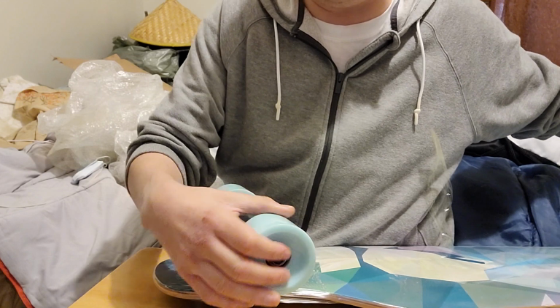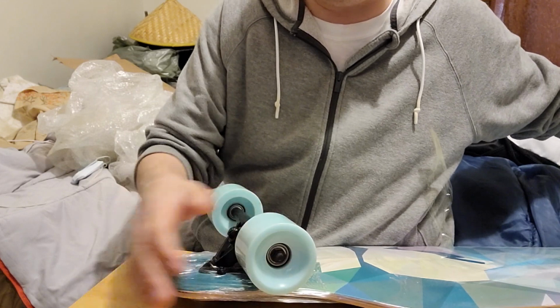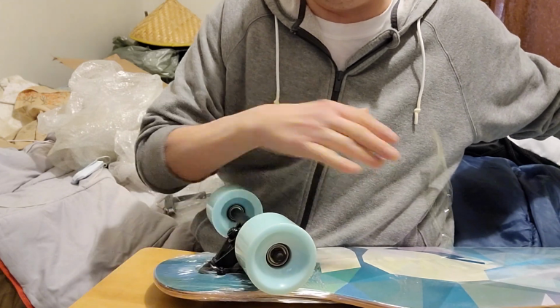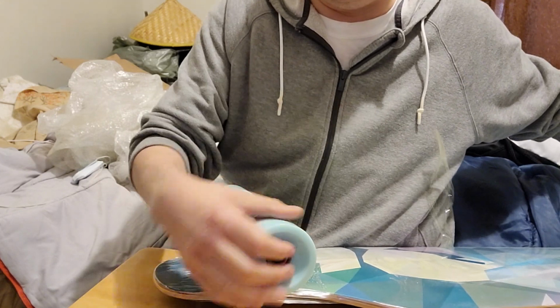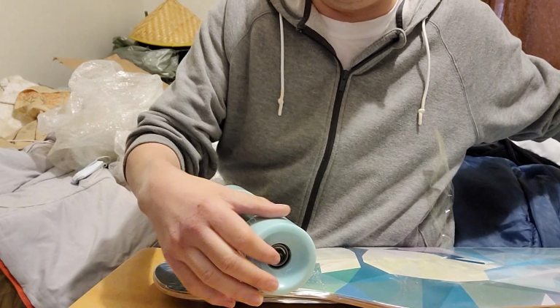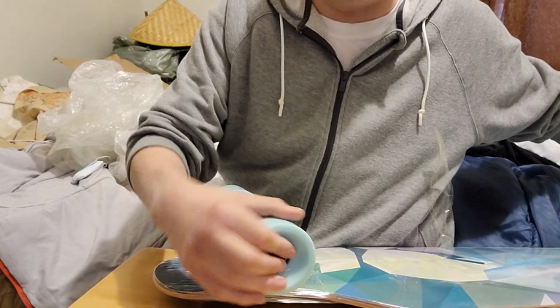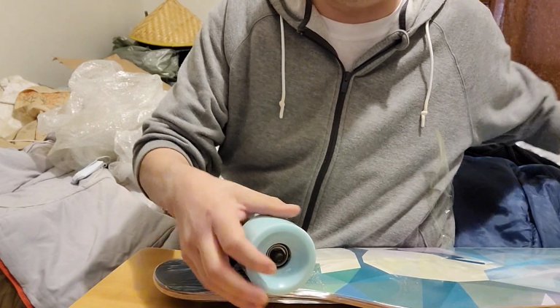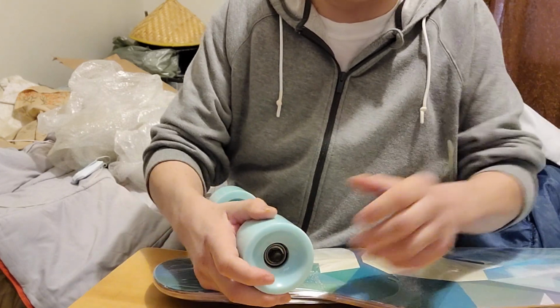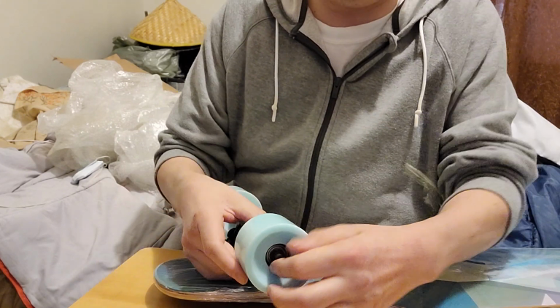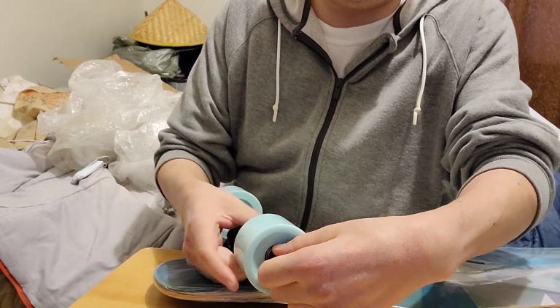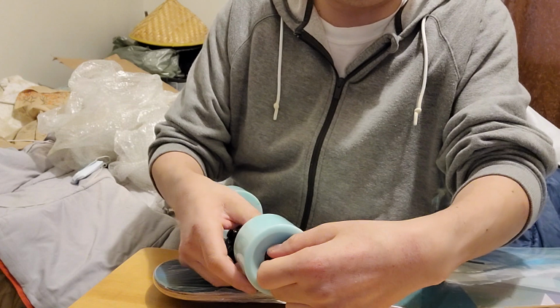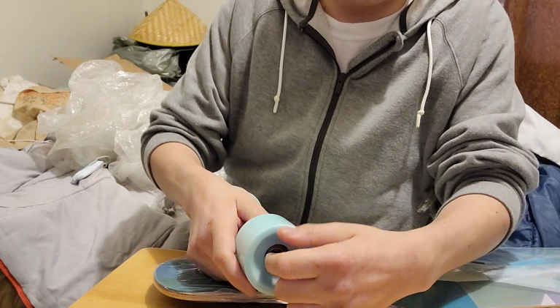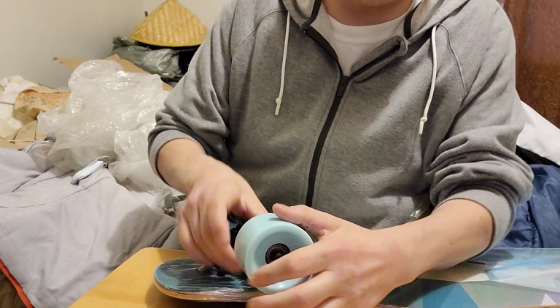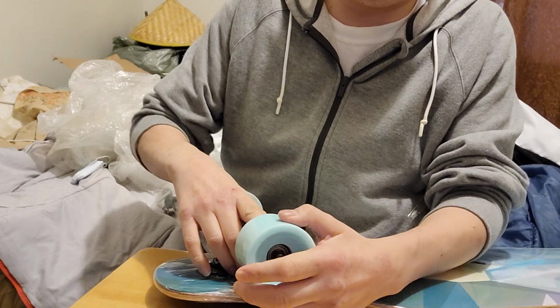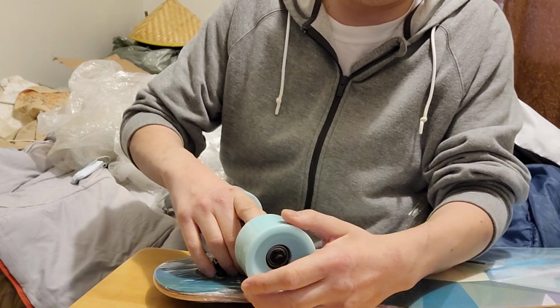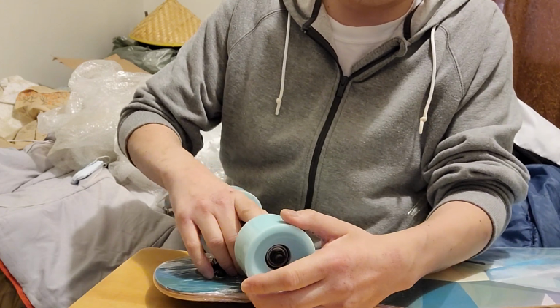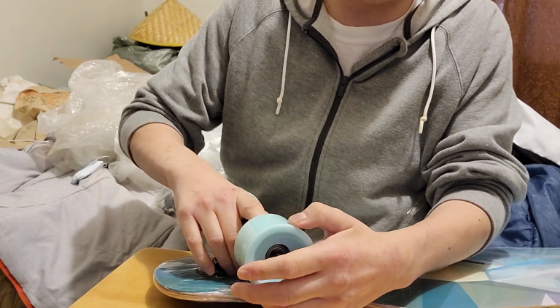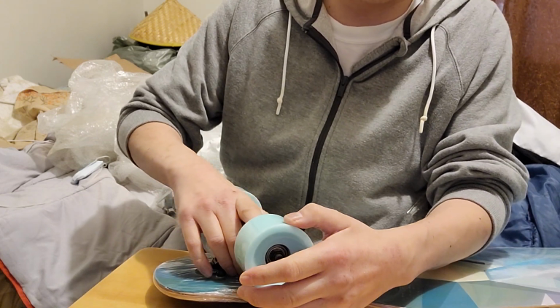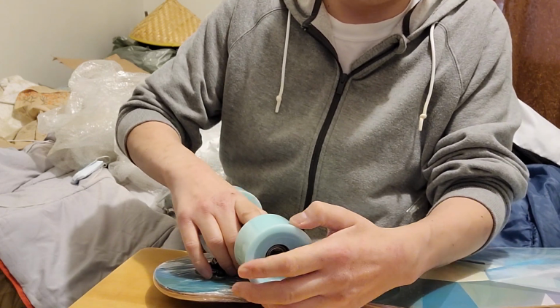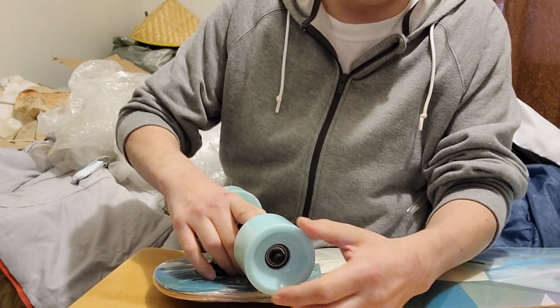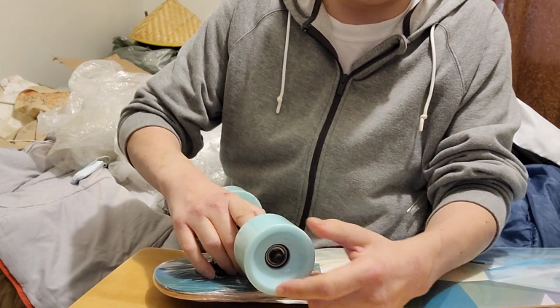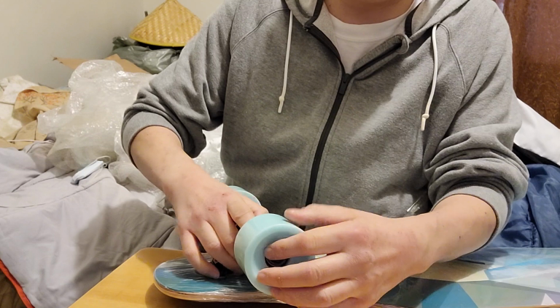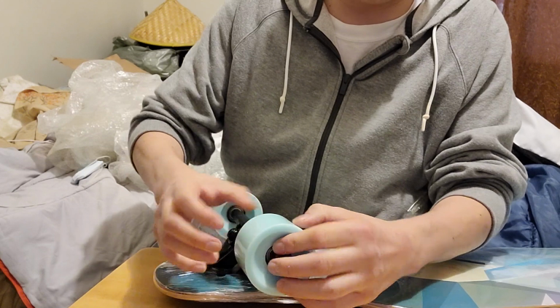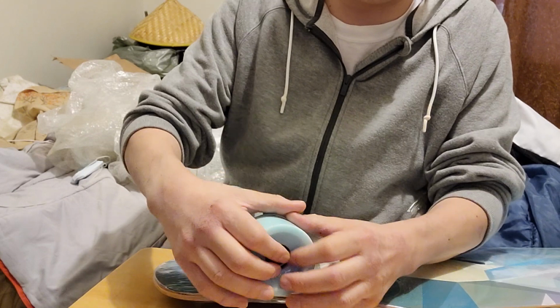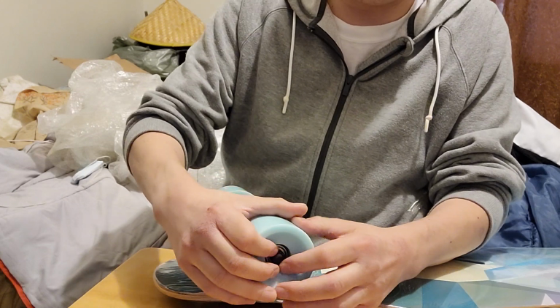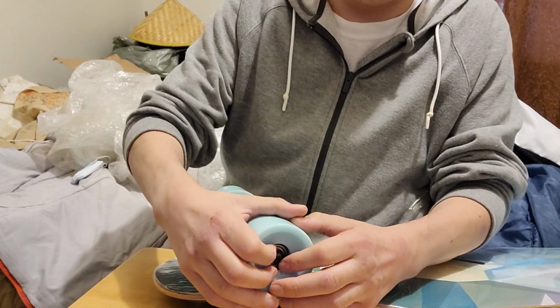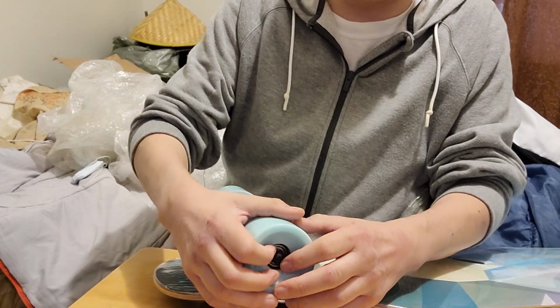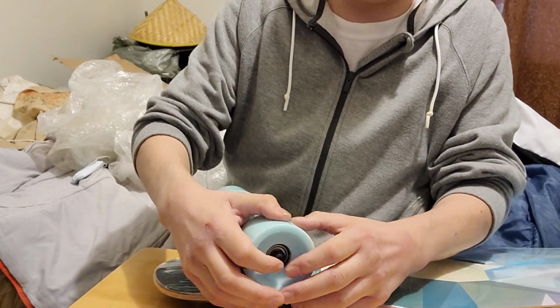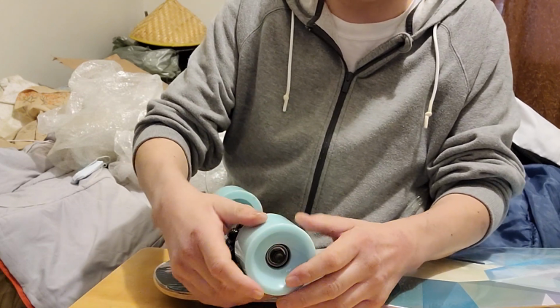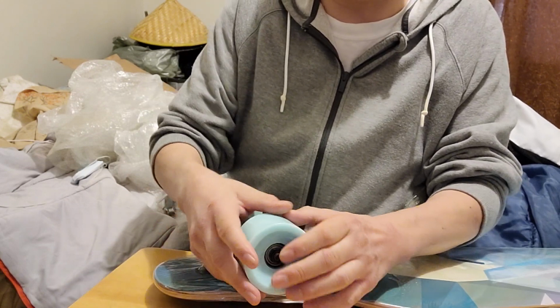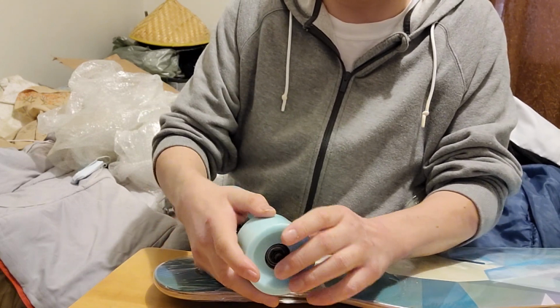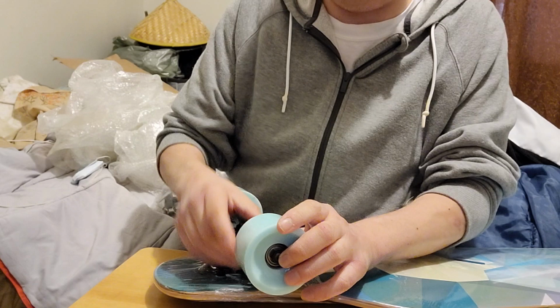These wheels are pretty thick. I never had a longboard before — I always wanted one. It feels like it's a little bit tight here; I'm gonna check to see if it has speed rings. If not, I have some I could just put on.